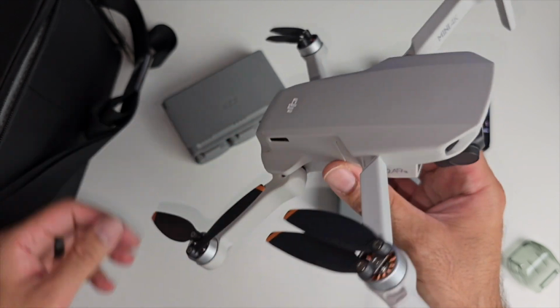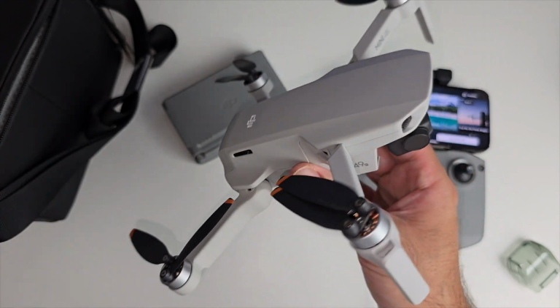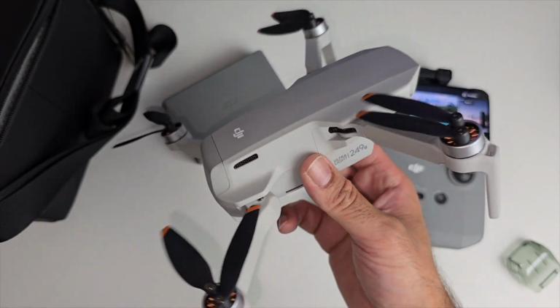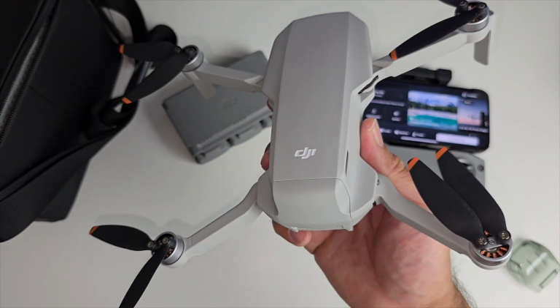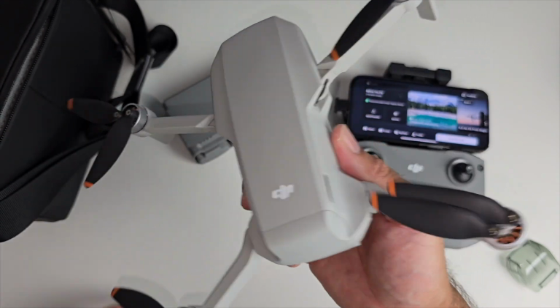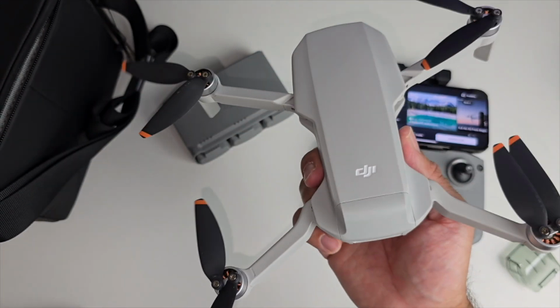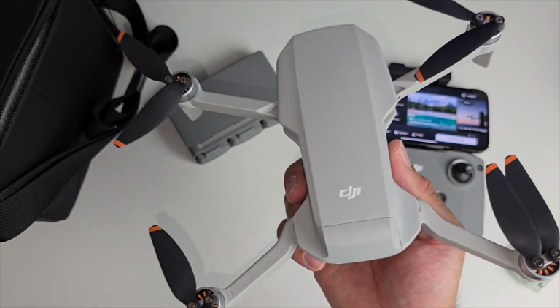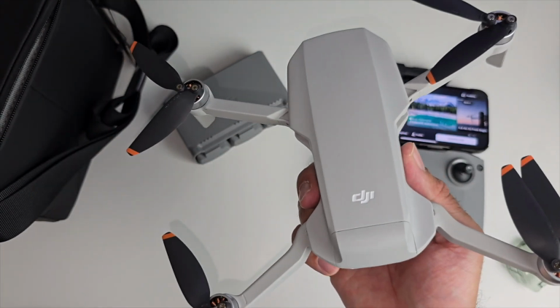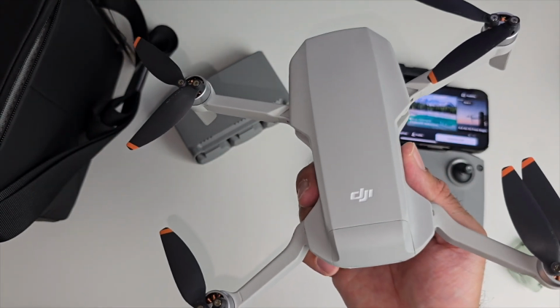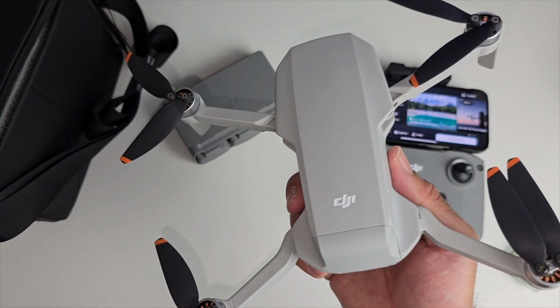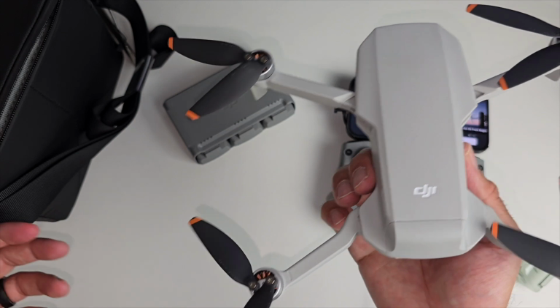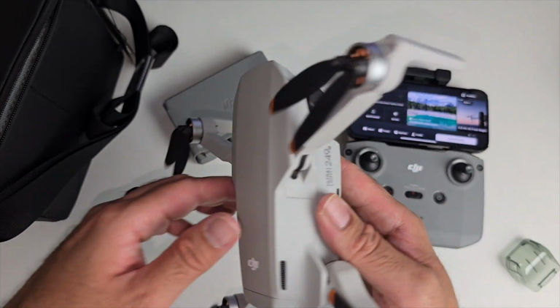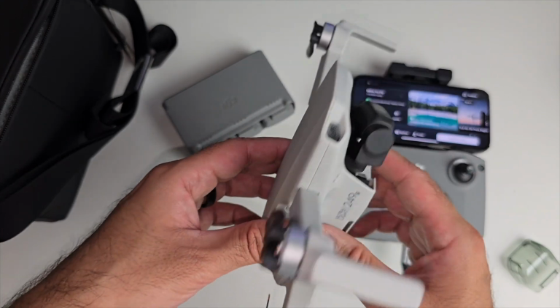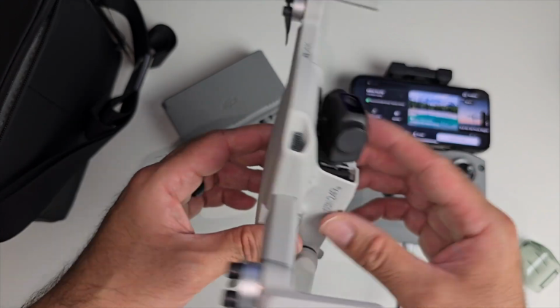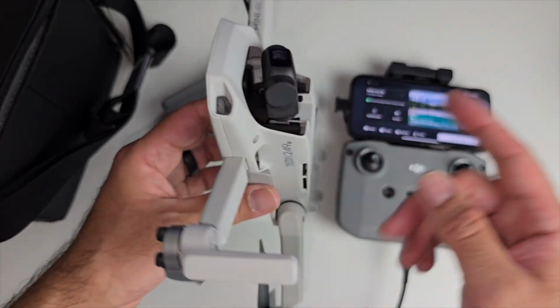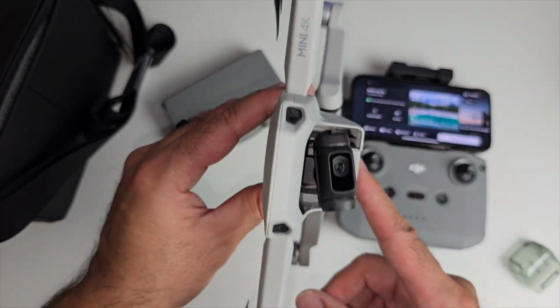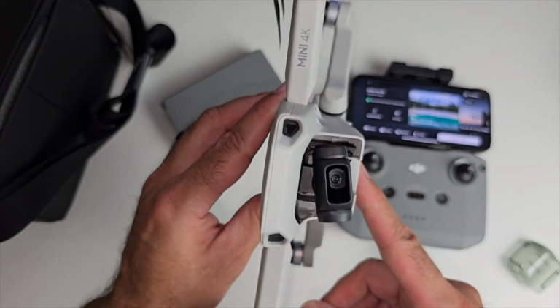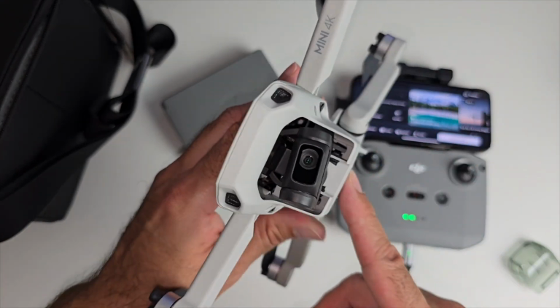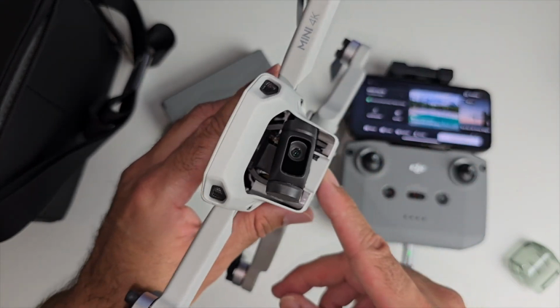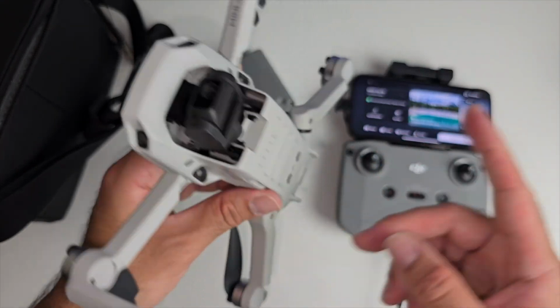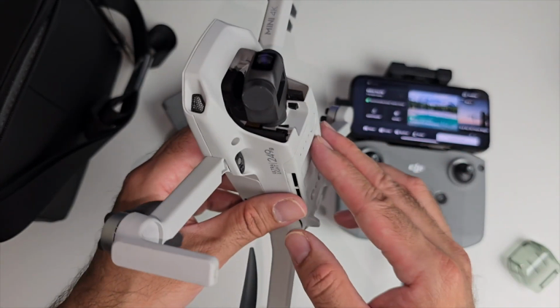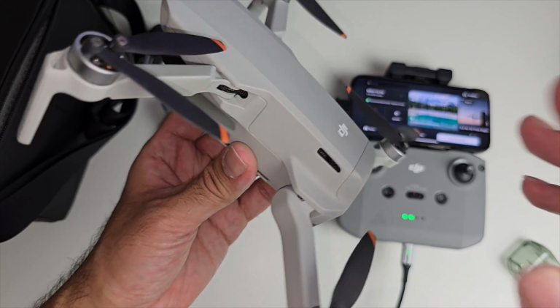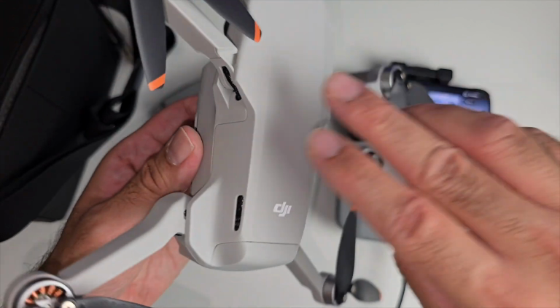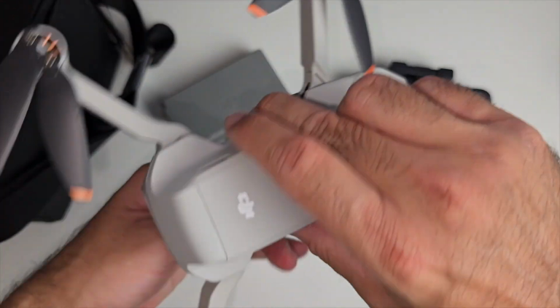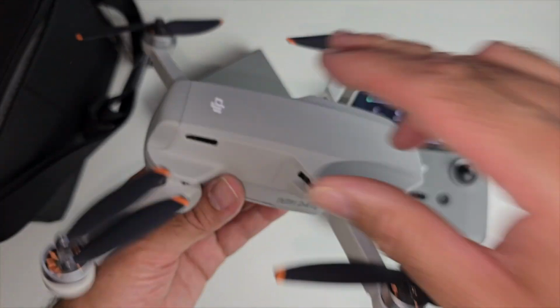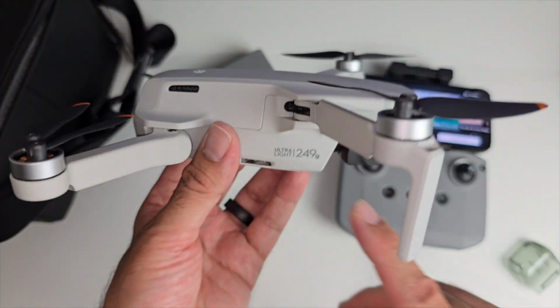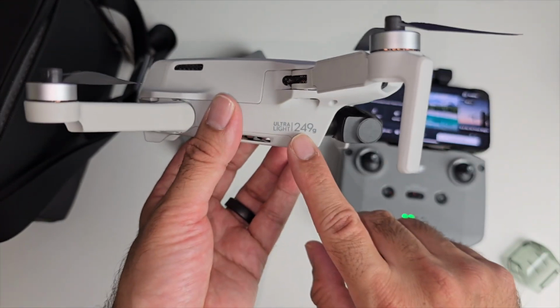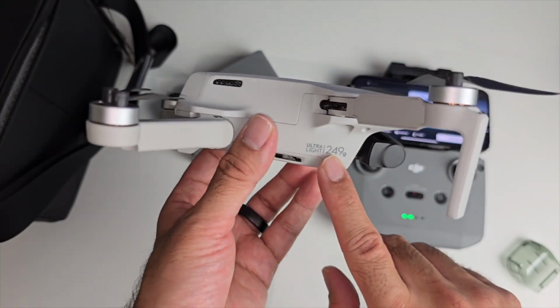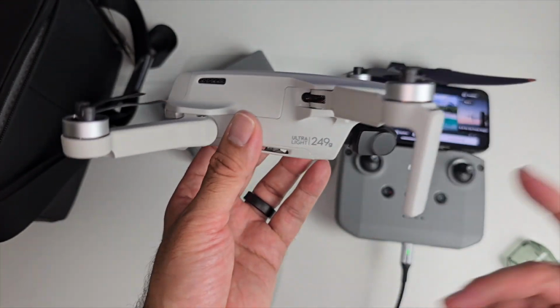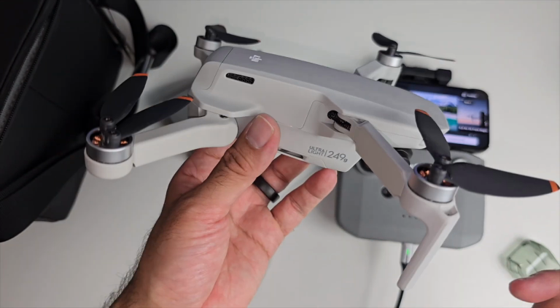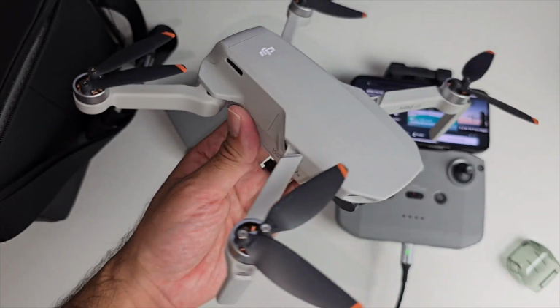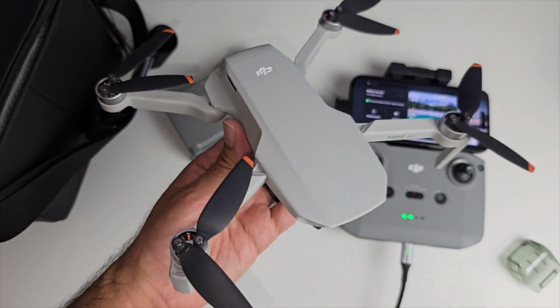The maximum altitude is 4,000 meters. You've got GNSS, IR sensing, one-key takeoff and land, smart return to home, low battery and failsafe. Easy modes include Helix, Rocket, Boomerang, Droney, Circle, and Panning. The whole point of having a drone this light — 249 grams — means it's regulation friendly.